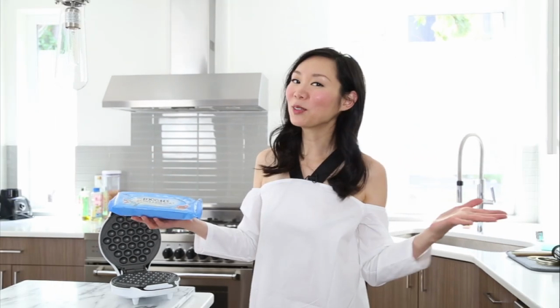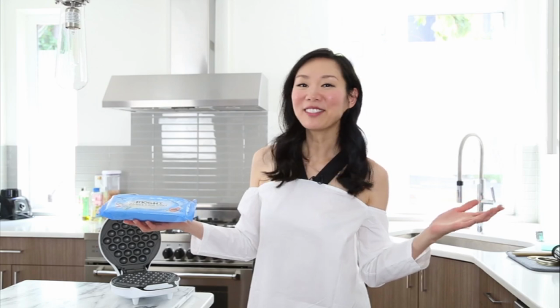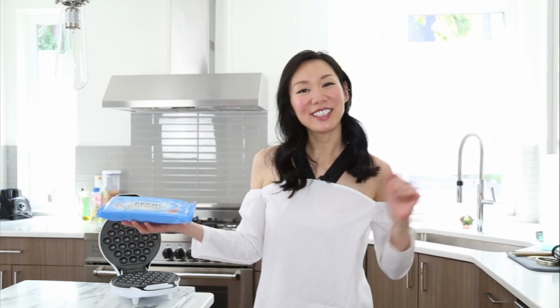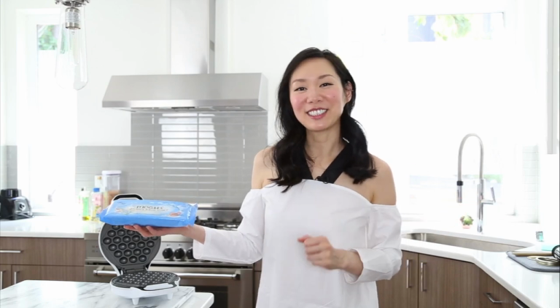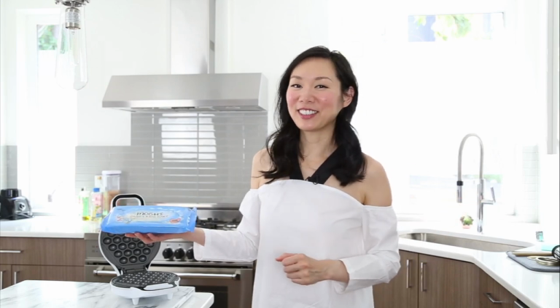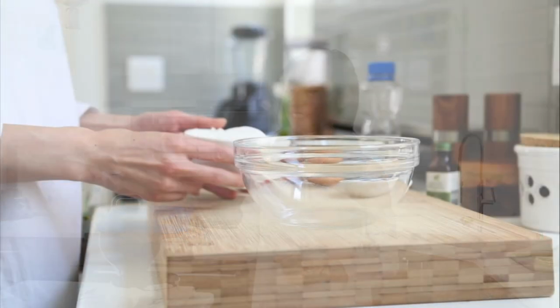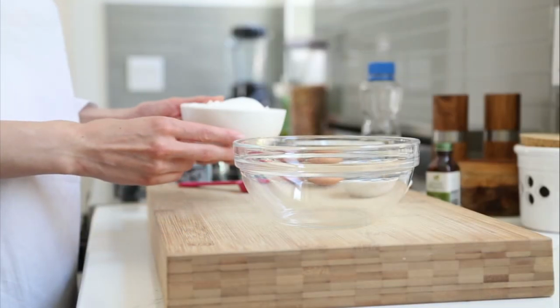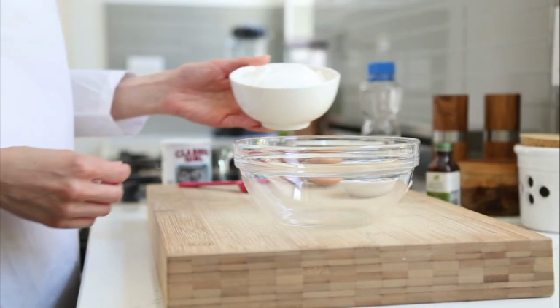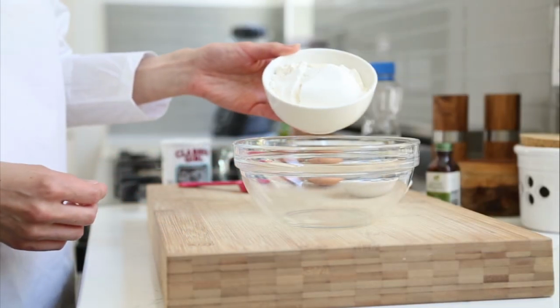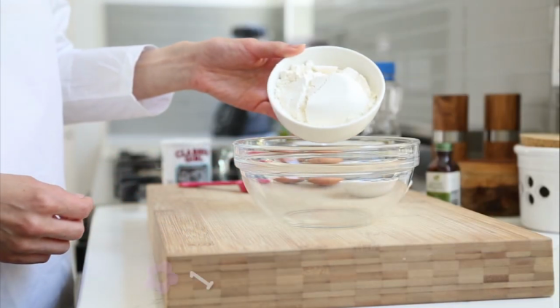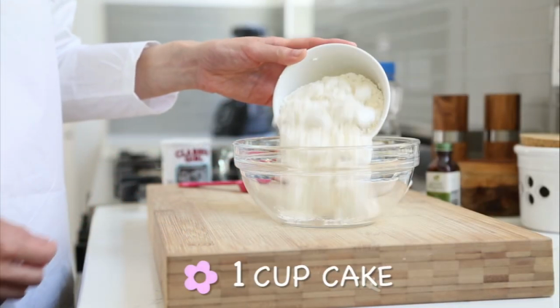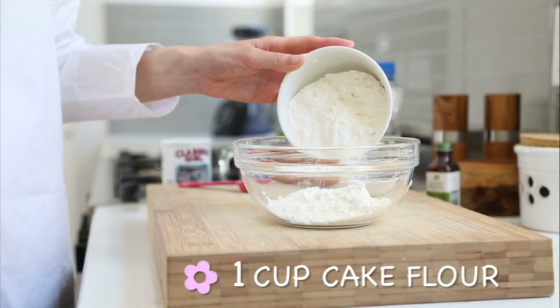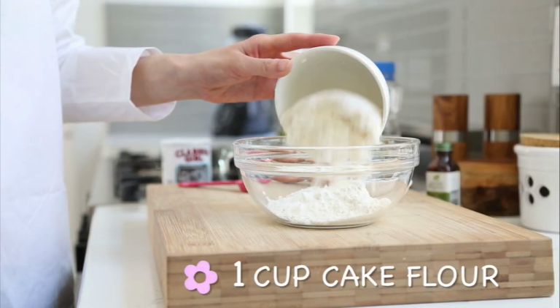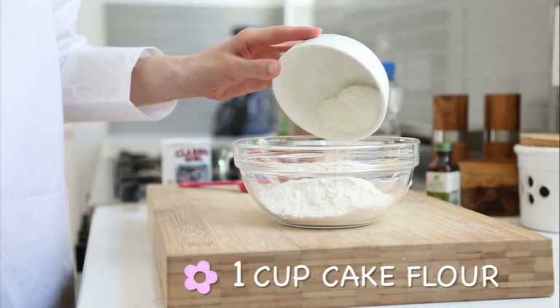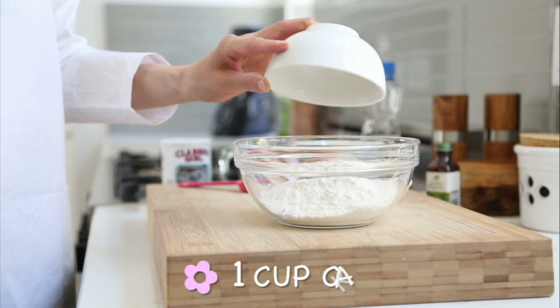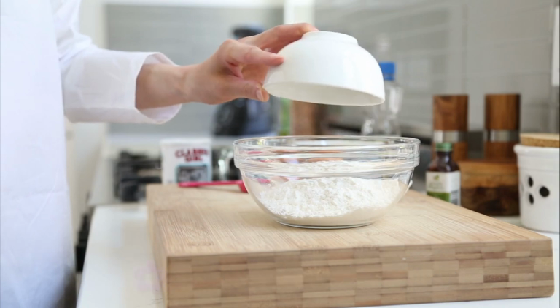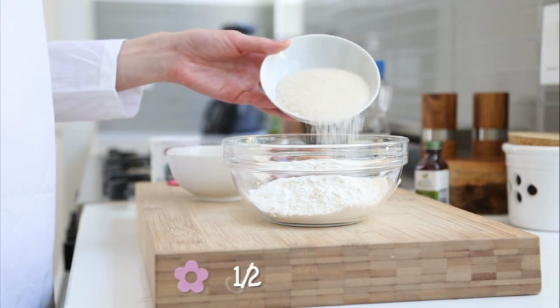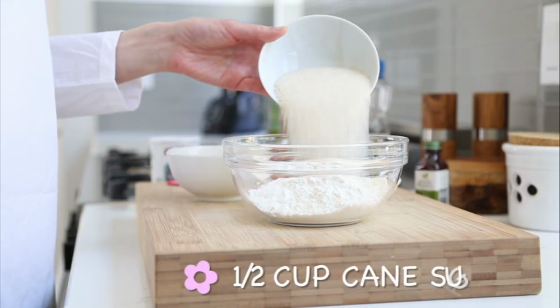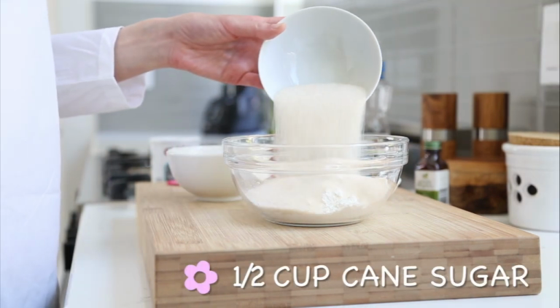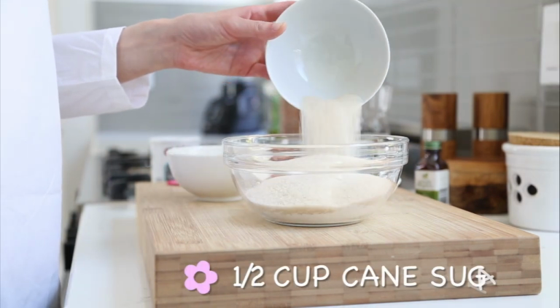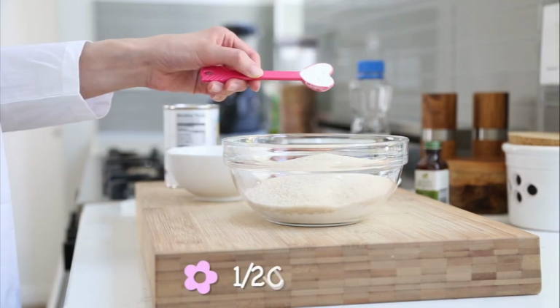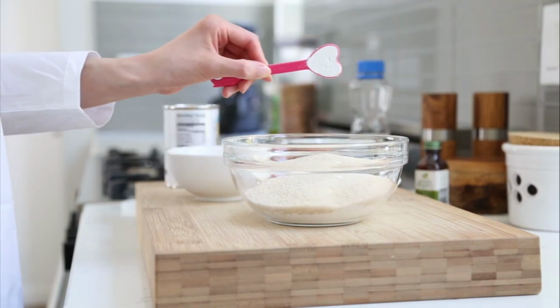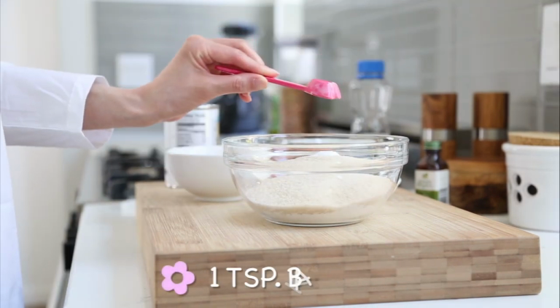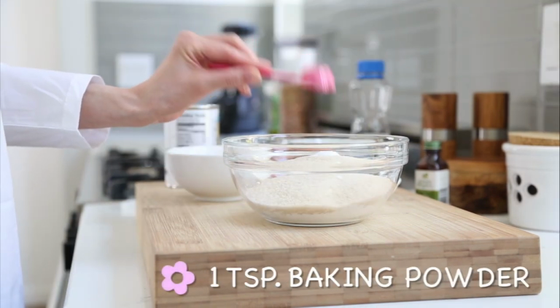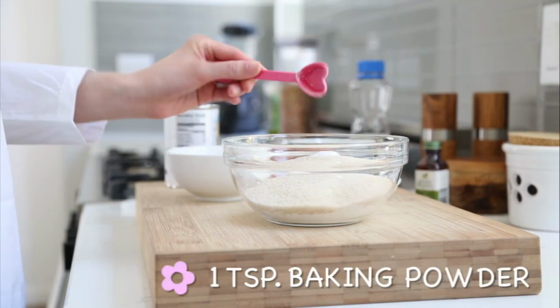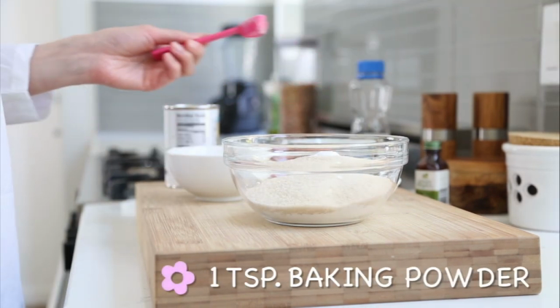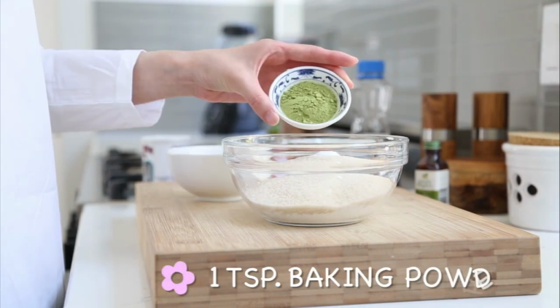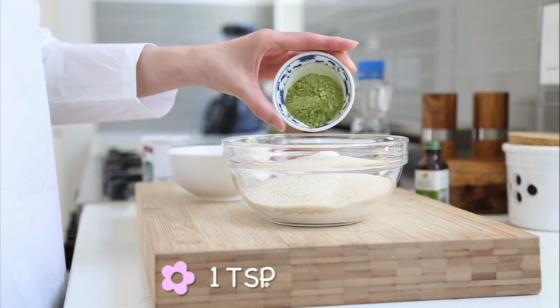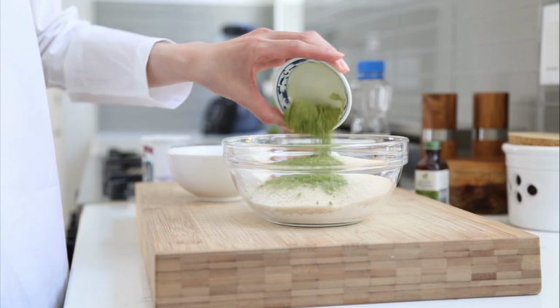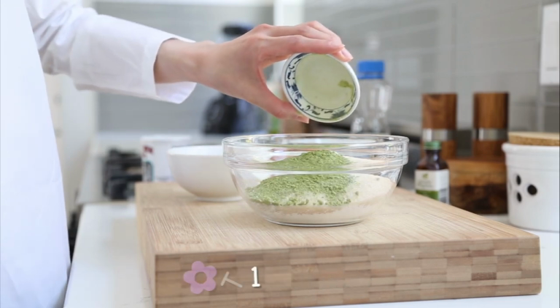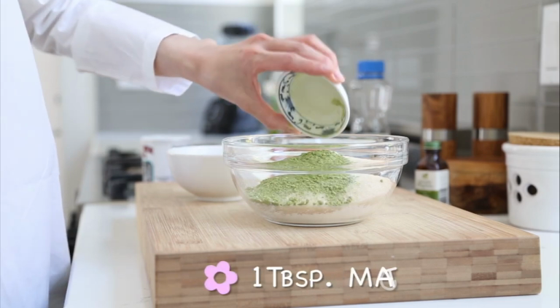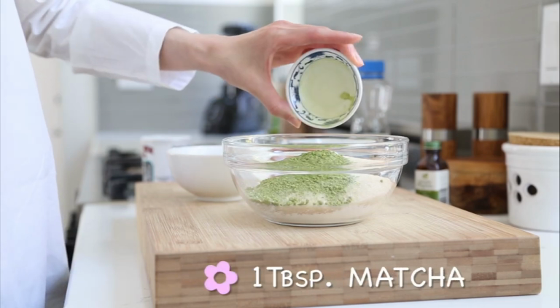So with that, let's get started. First, the ingredients. For this recipe, we'll start with one cup of cake flour, half a cup of cane sugar, one teaspoon of baking powder, and one tablespoon of matcha green tea powder.